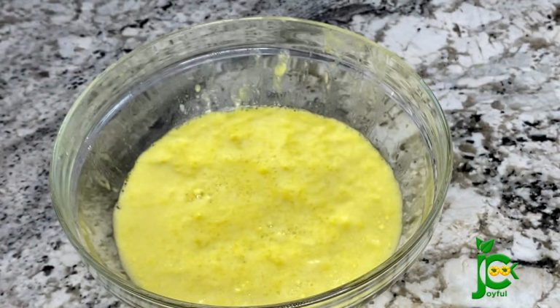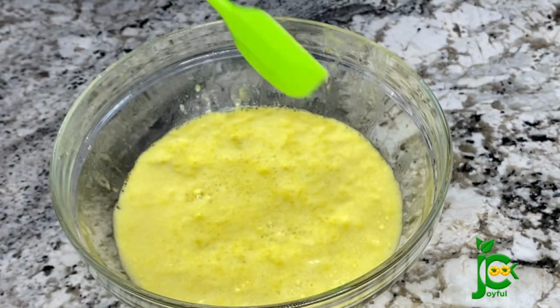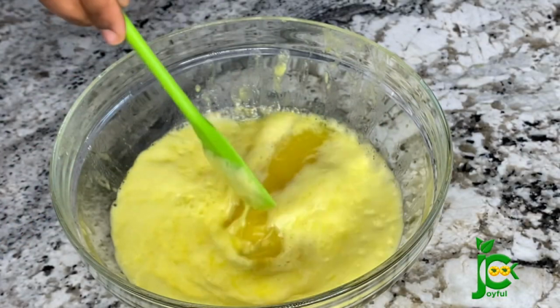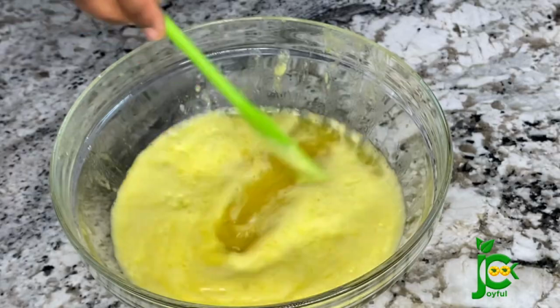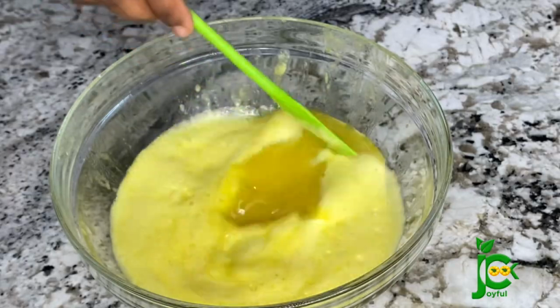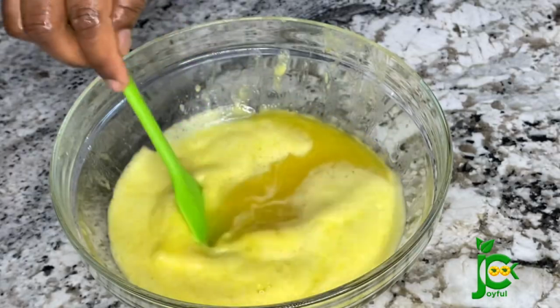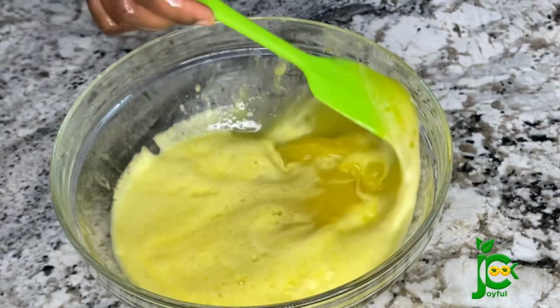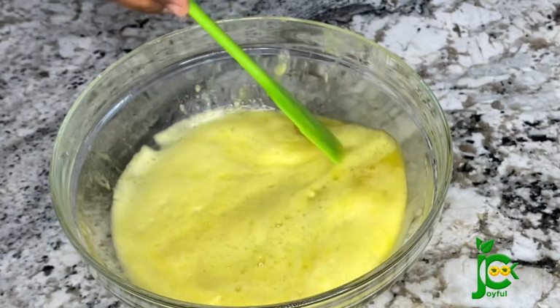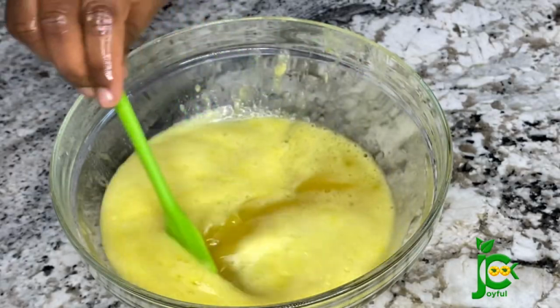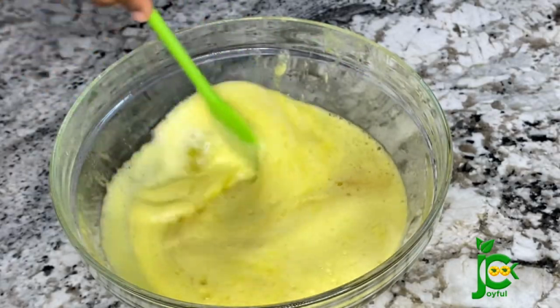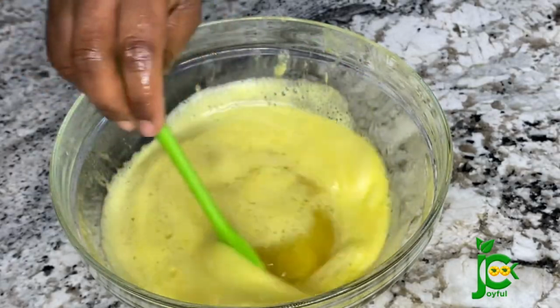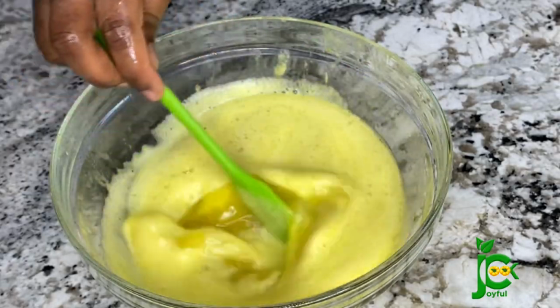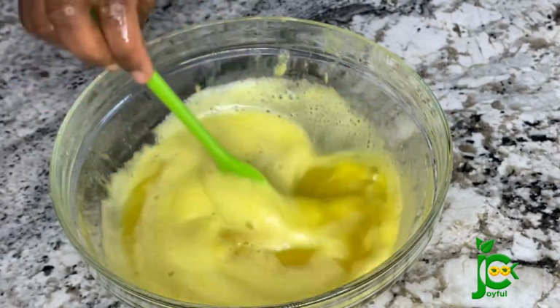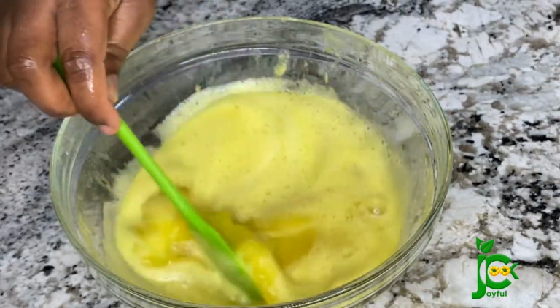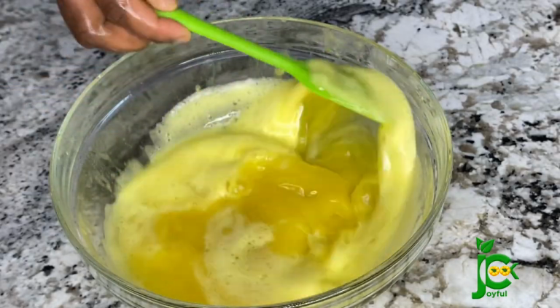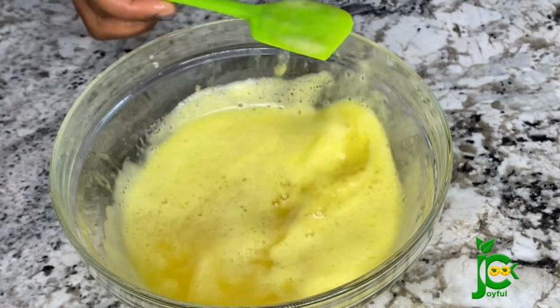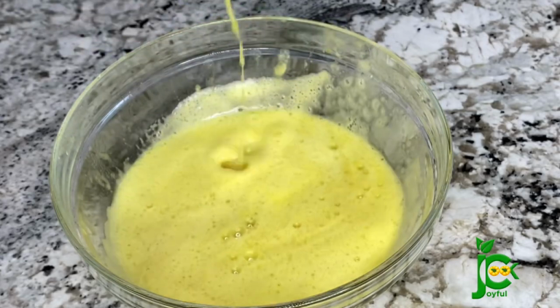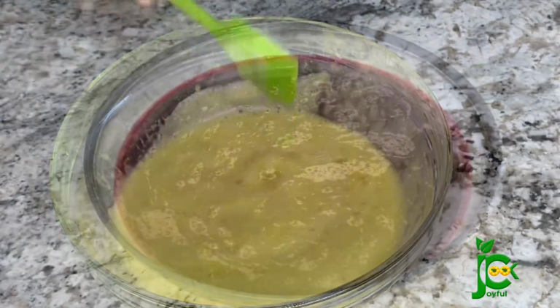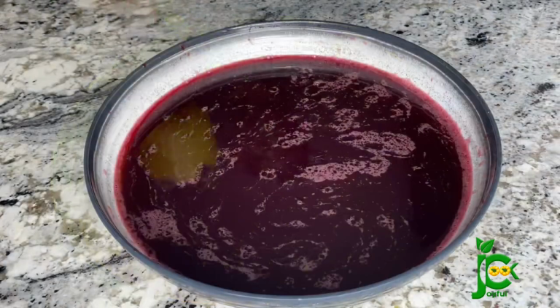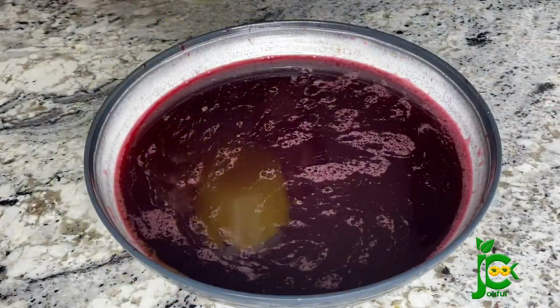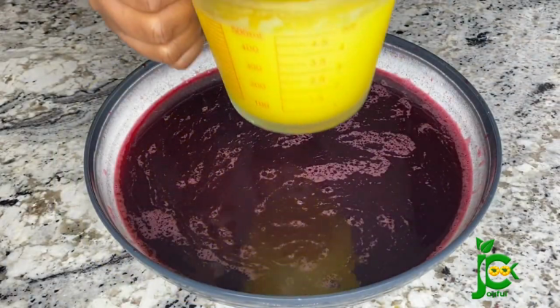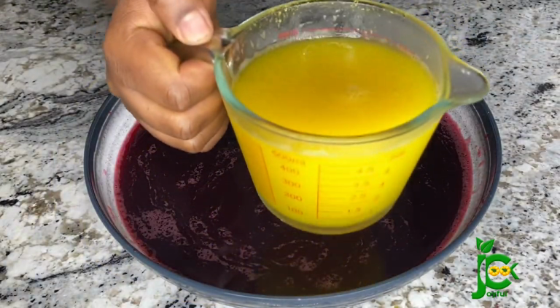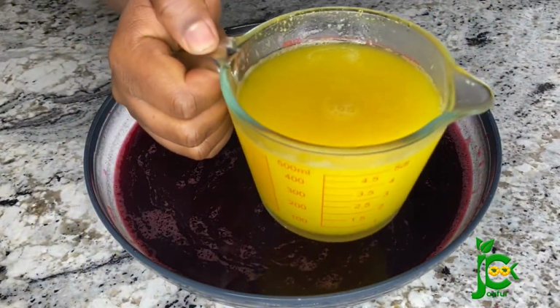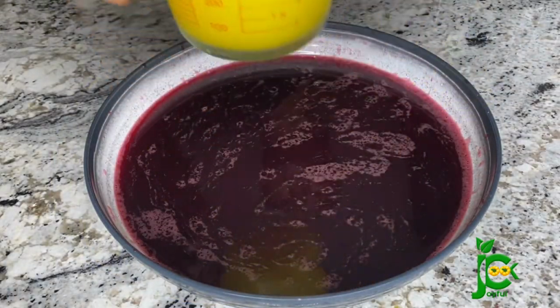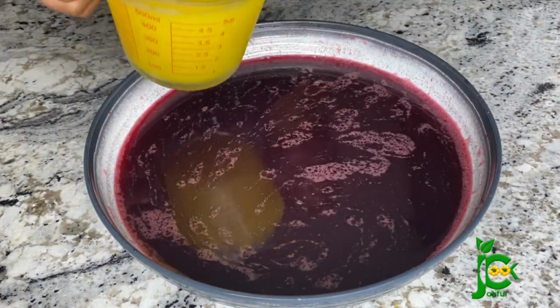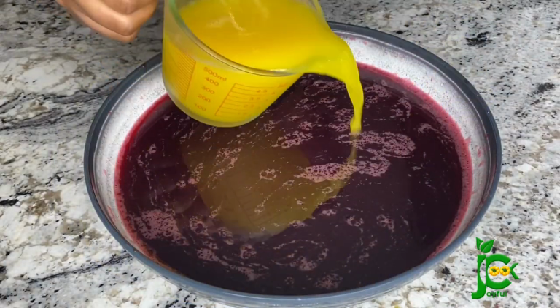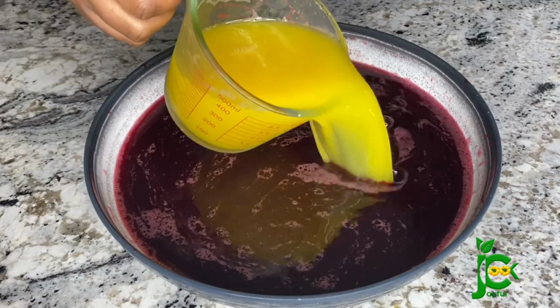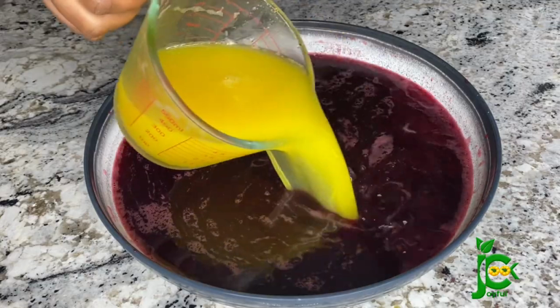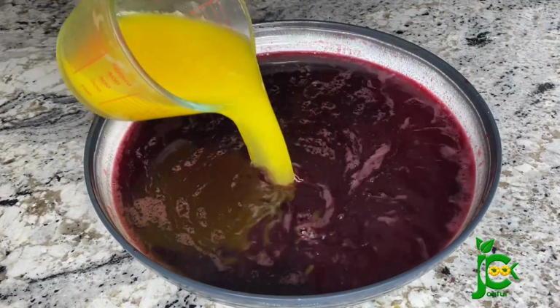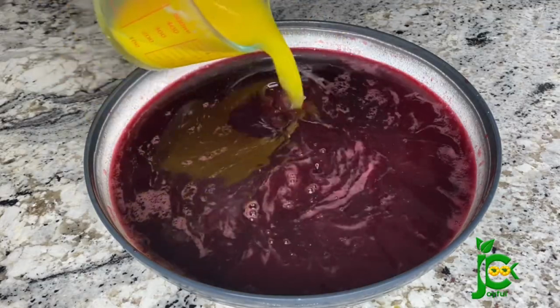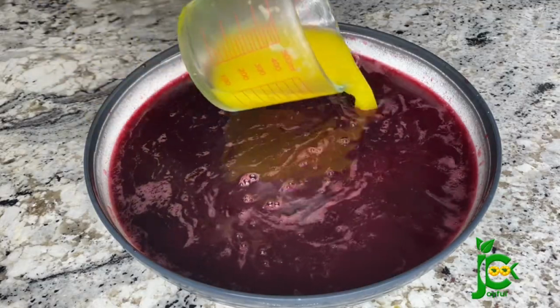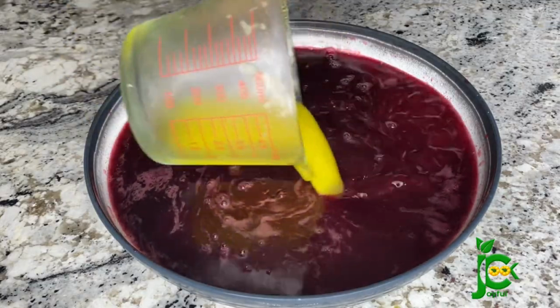Once this is done I'm going to pour the pineapple juice into the zobo drink. Like I said, you can add orange juice if you want, but this pineapple did a really good job sweetening the zobo. I've added it now, and I'm going to add the honey and mix until it dissolves.